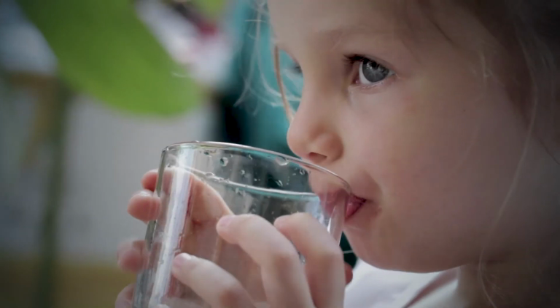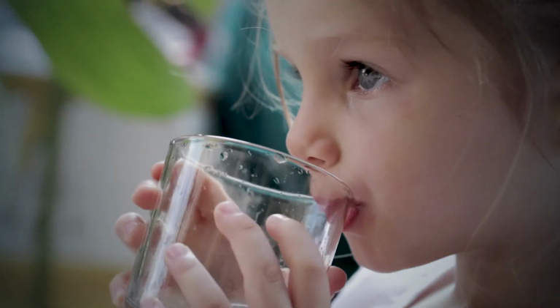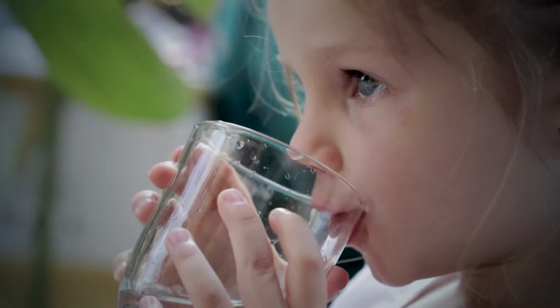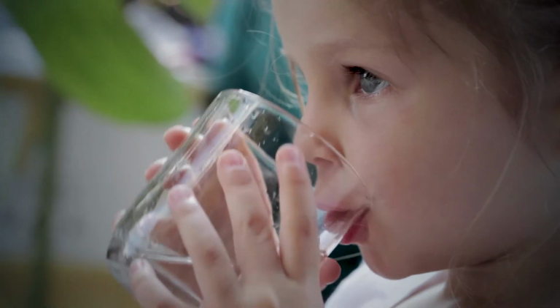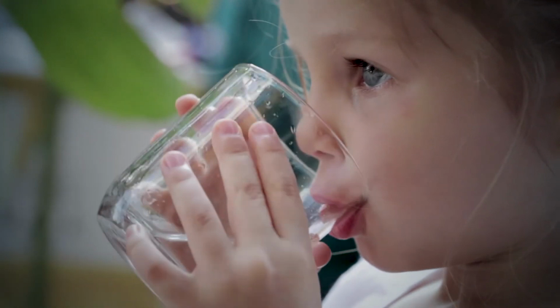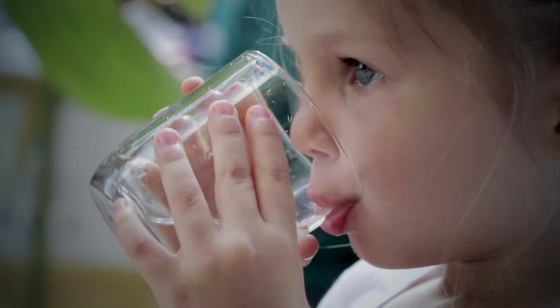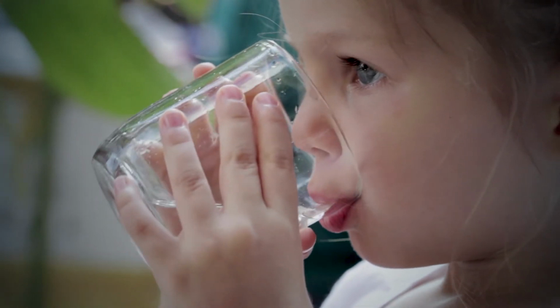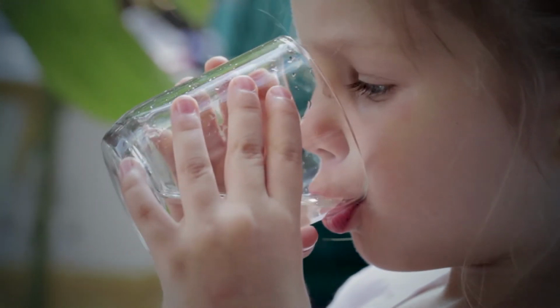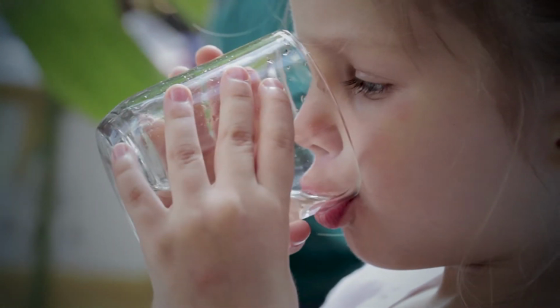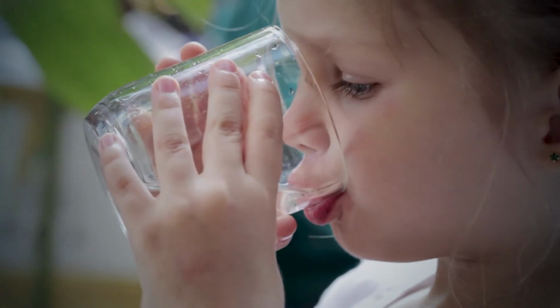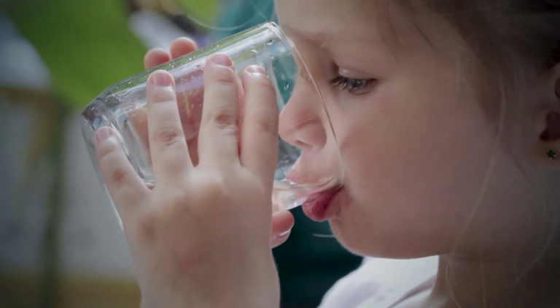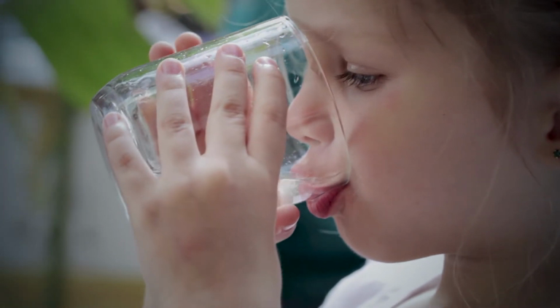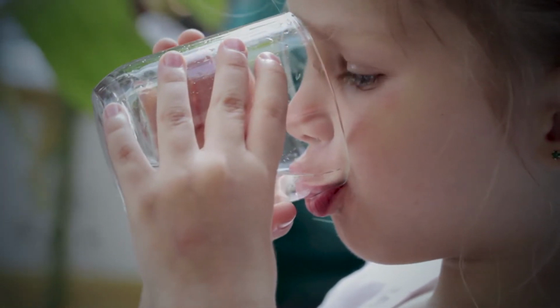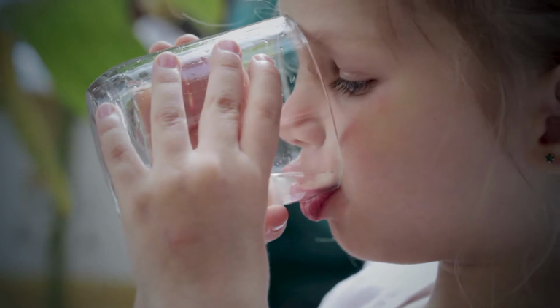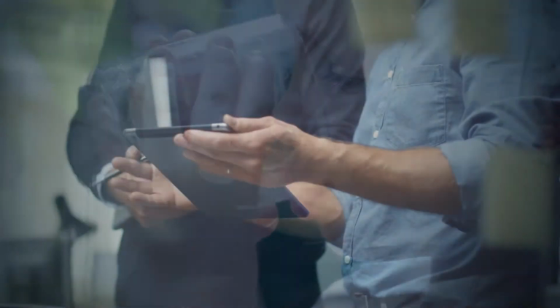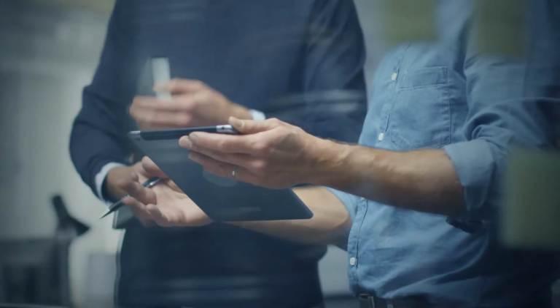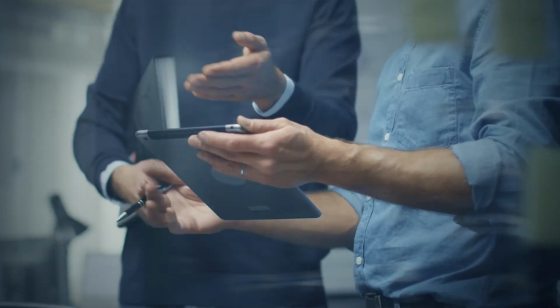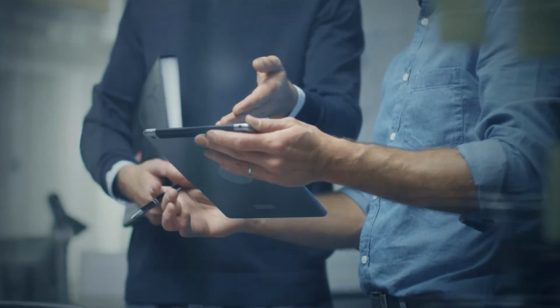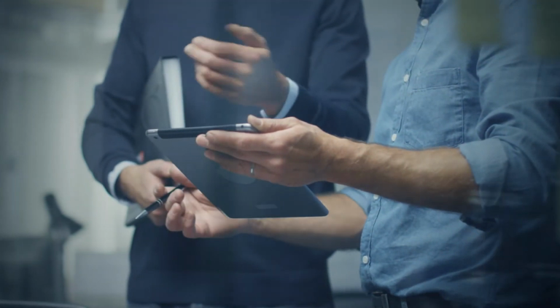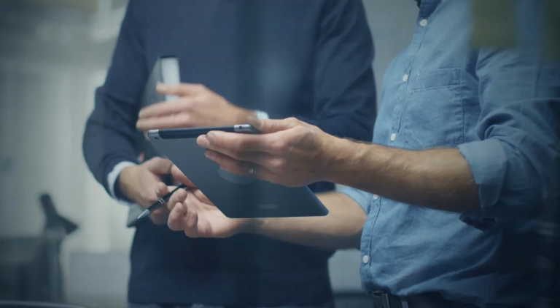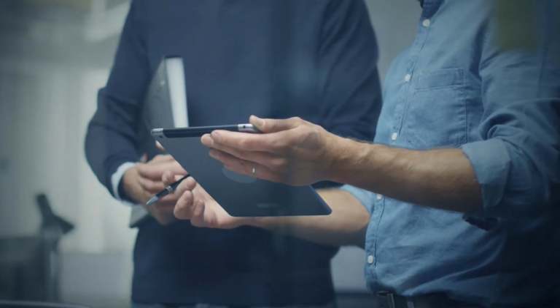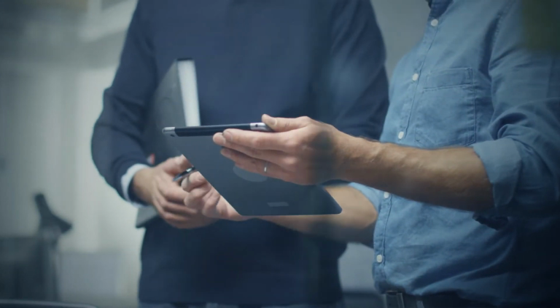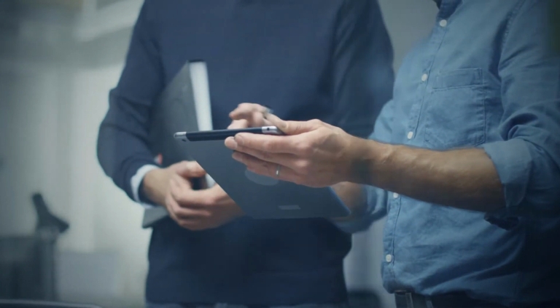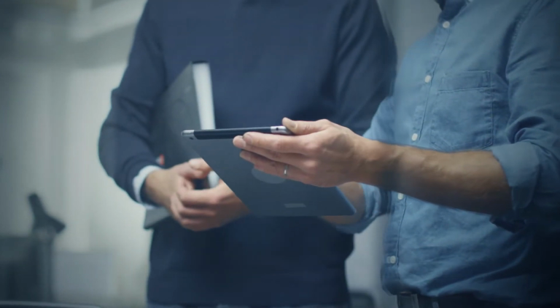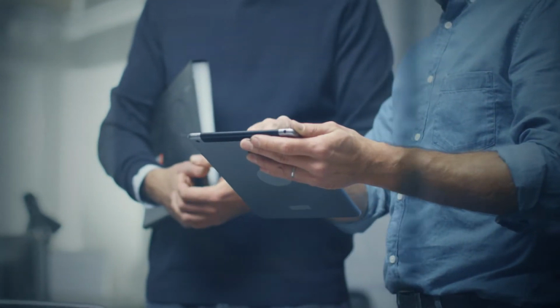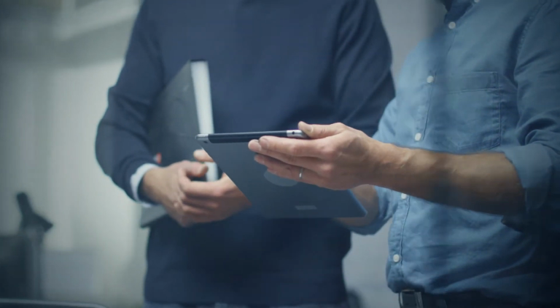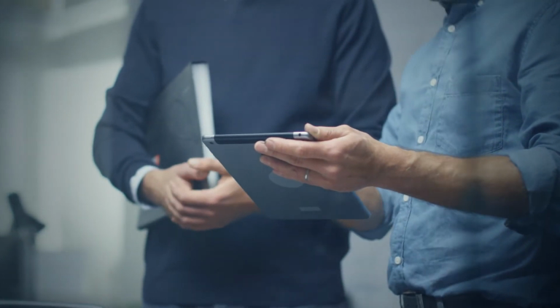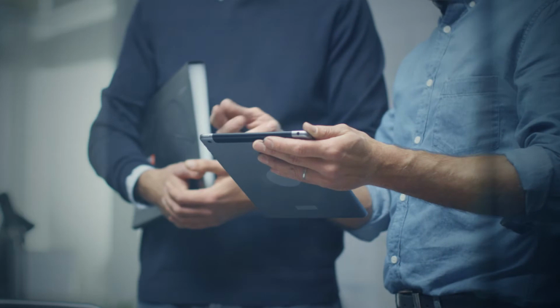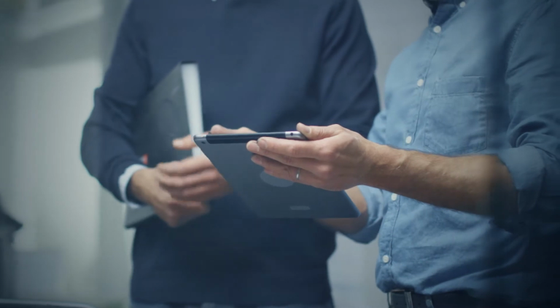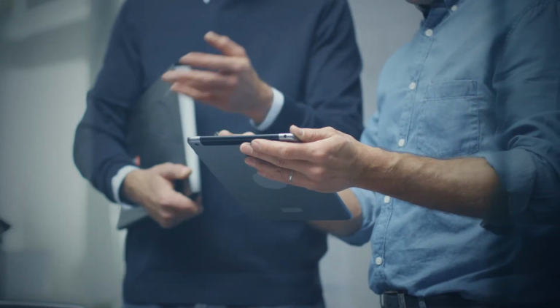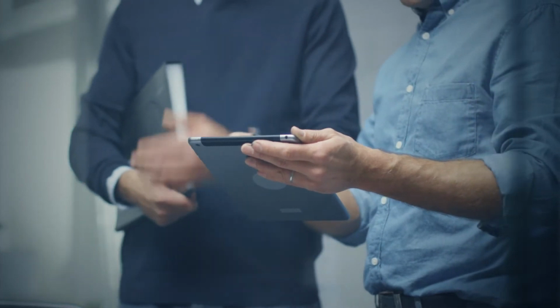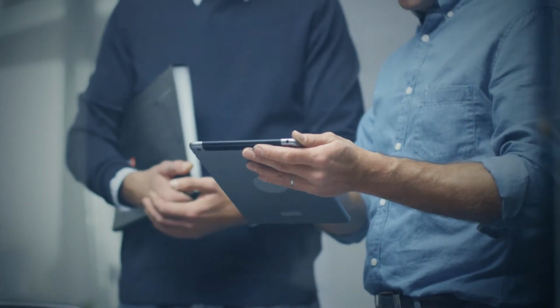When it comes to water safety, why take risks? At Zearn, our team zeroes in on water control, safety, and conservation every time we roll up our sleeves to roll out our next innovation.